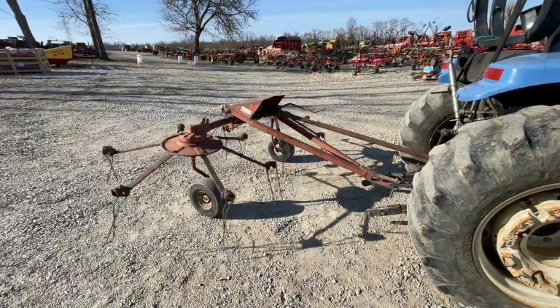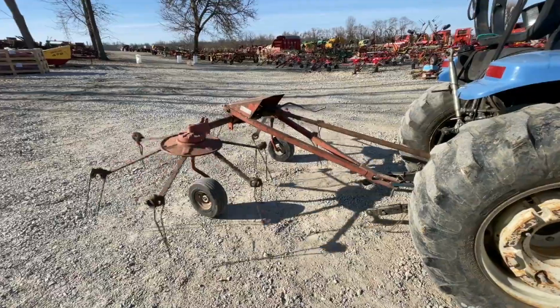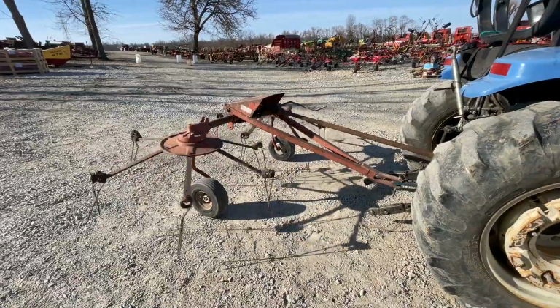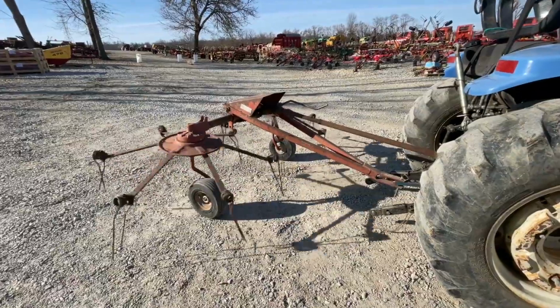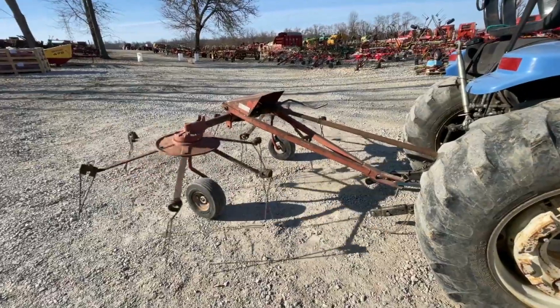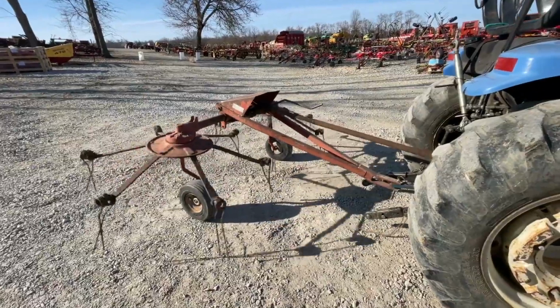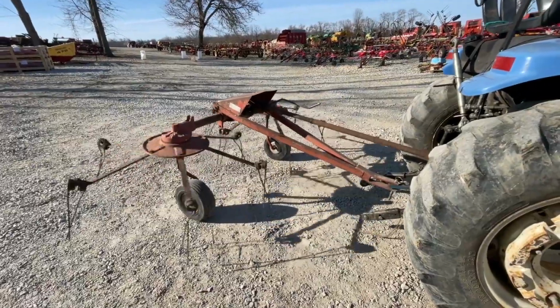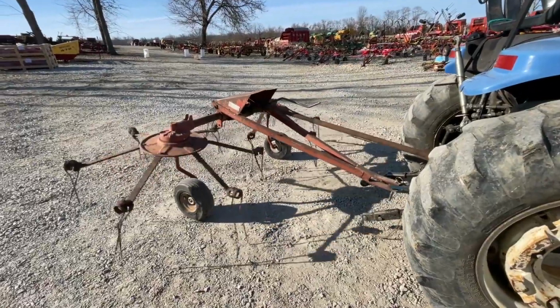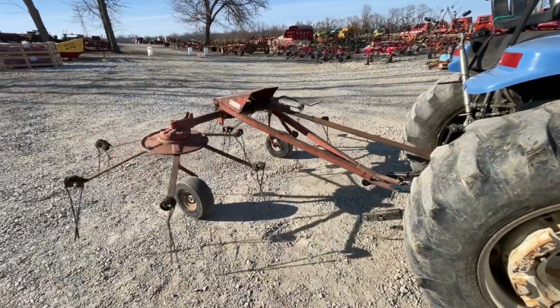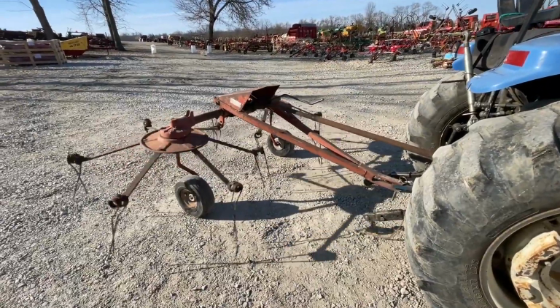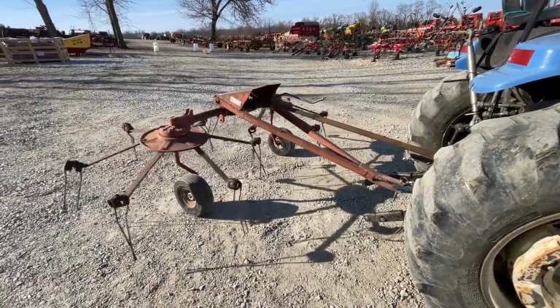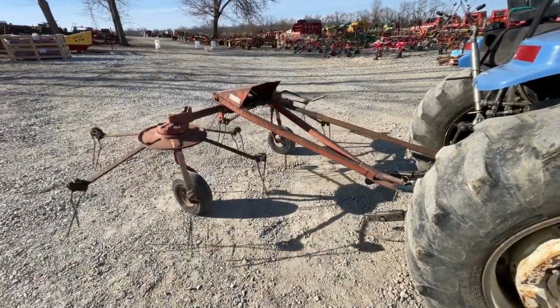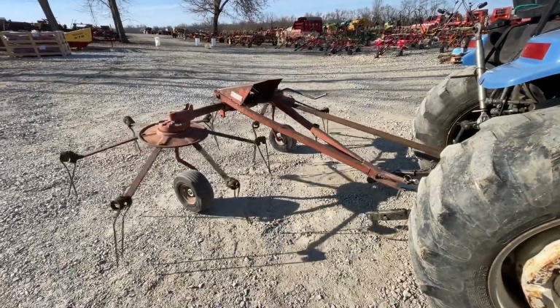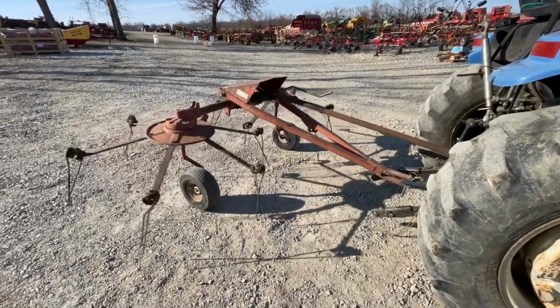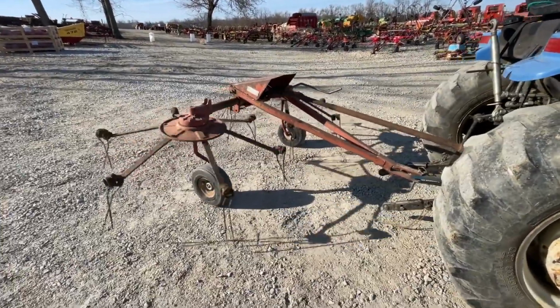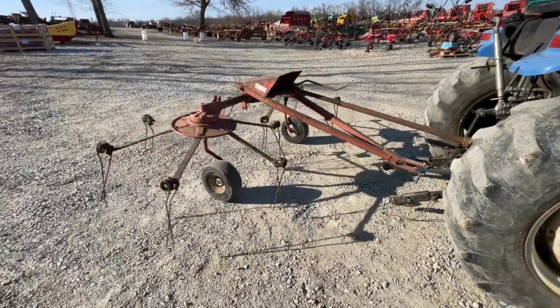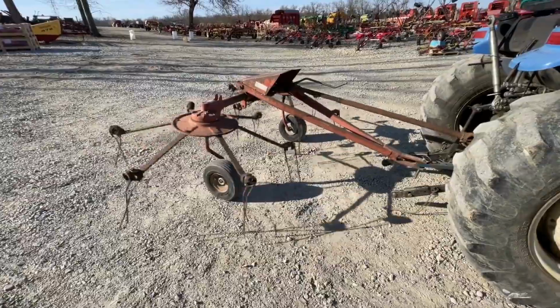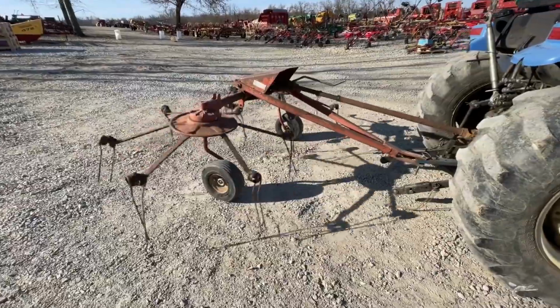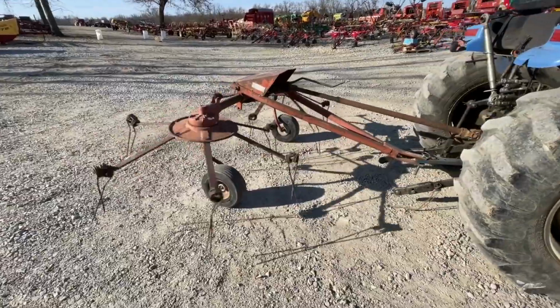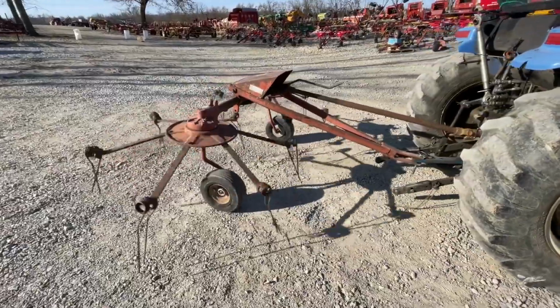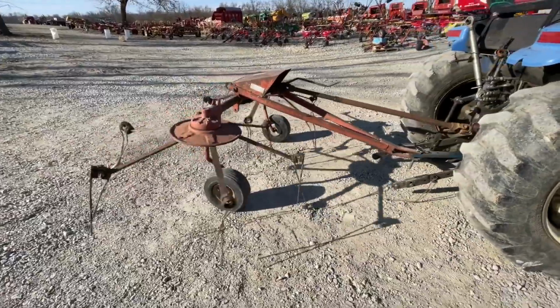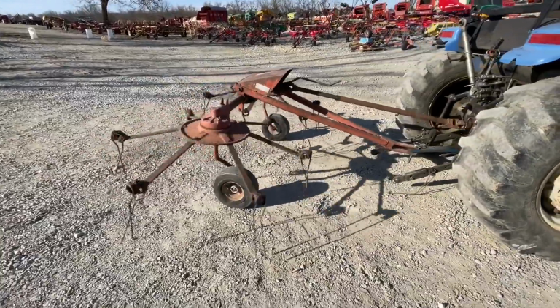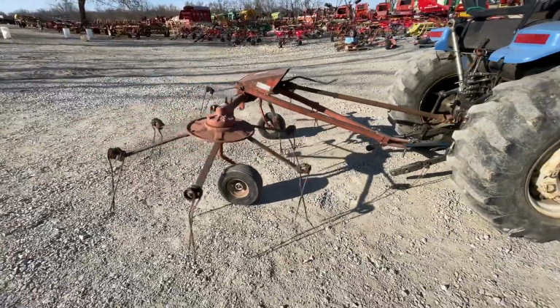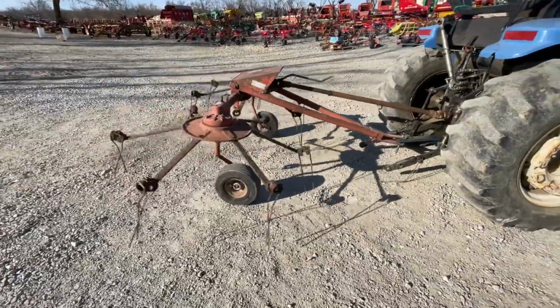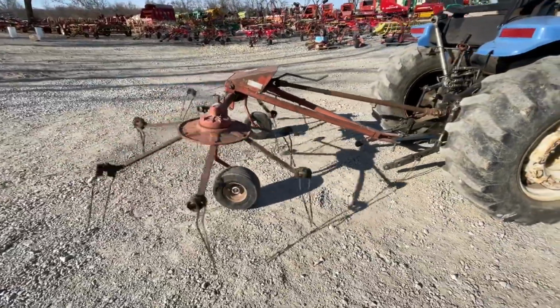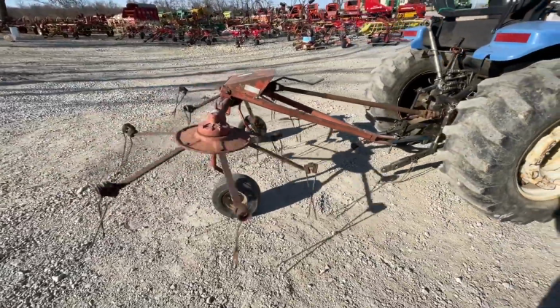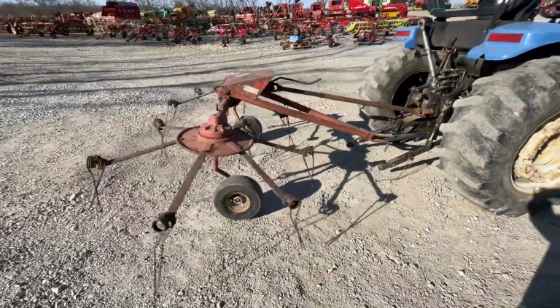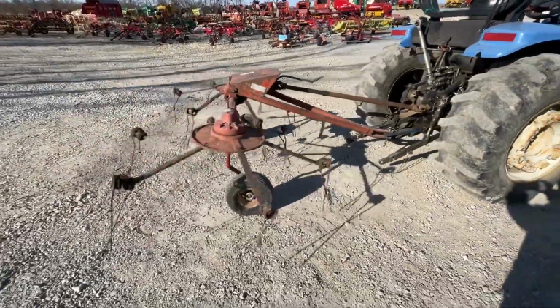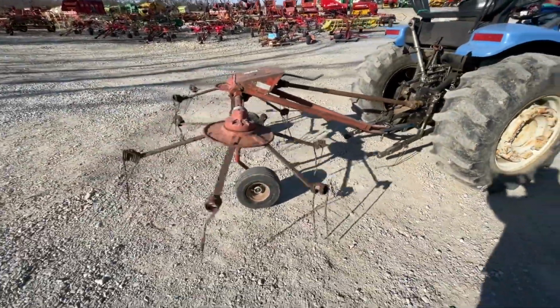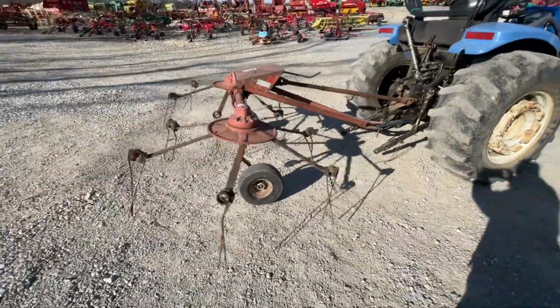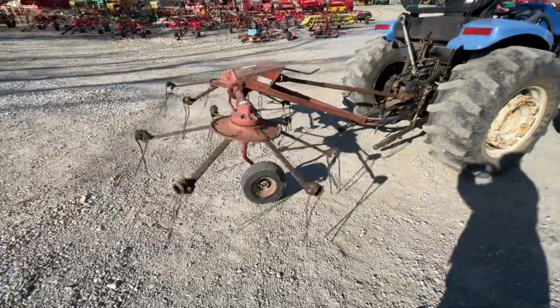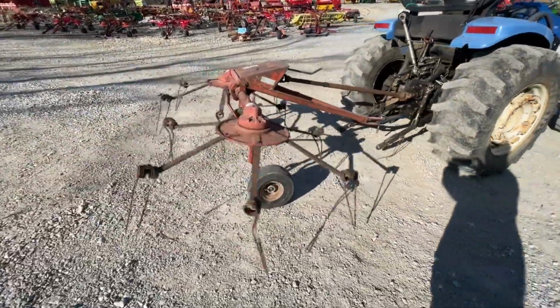Here is a Citrix 2 basket tedder, 10 foot working width, the tires are holding air good, 540 PTO, full tight. If you guys have any questions about this one, just give us a call.